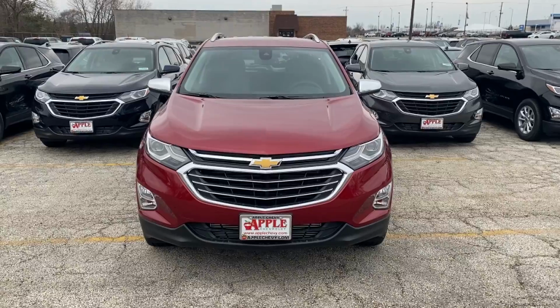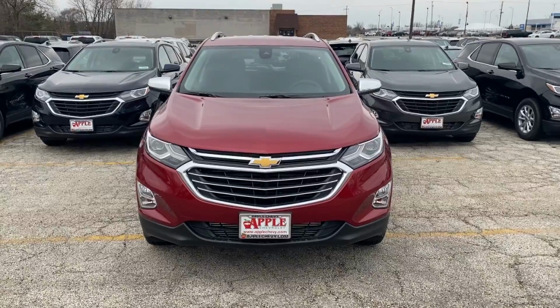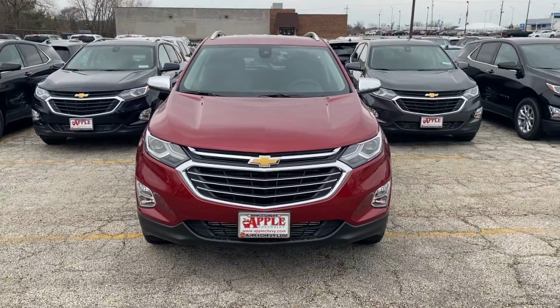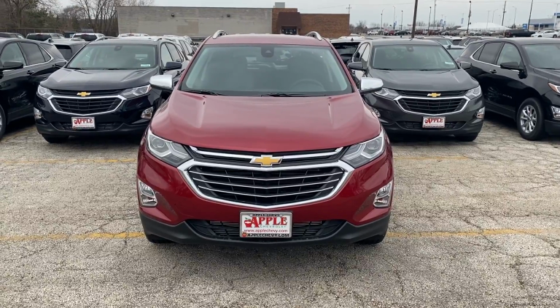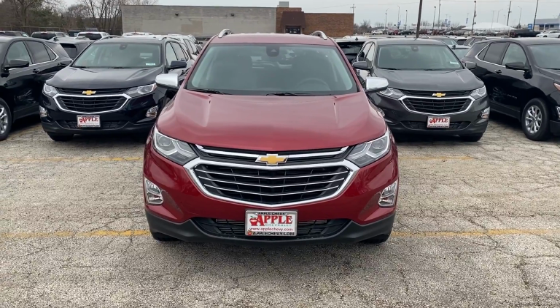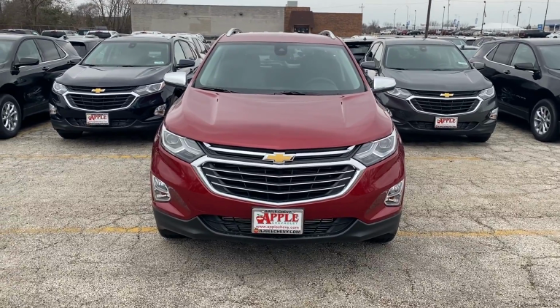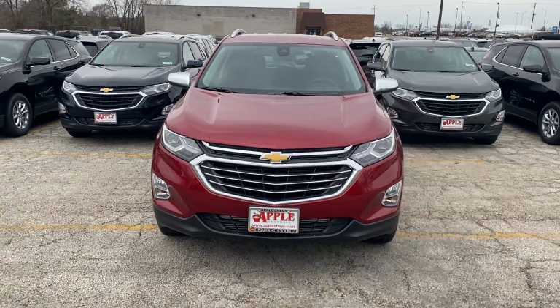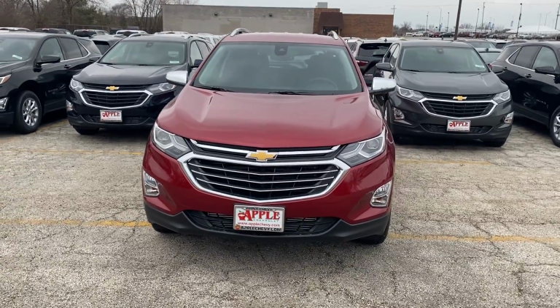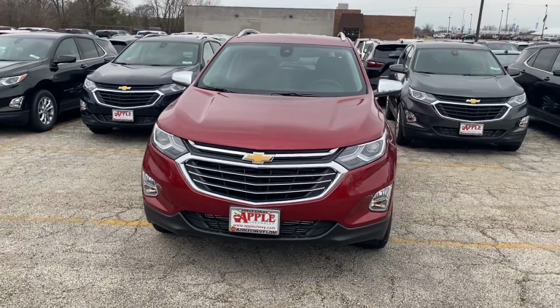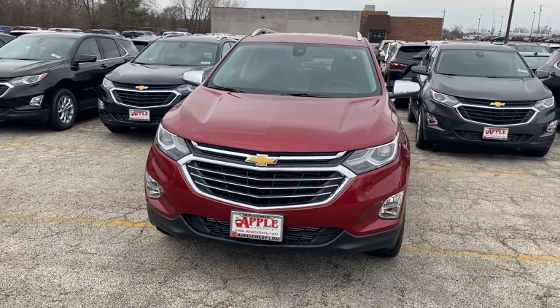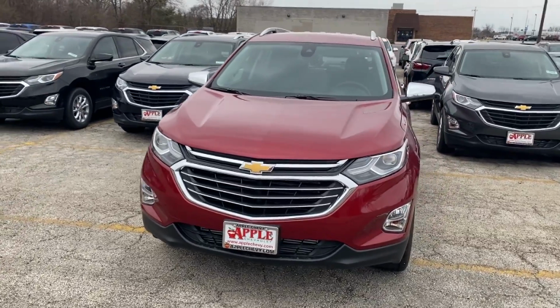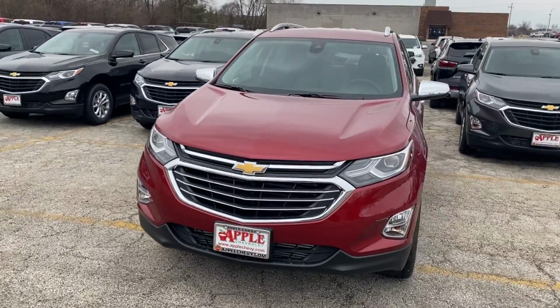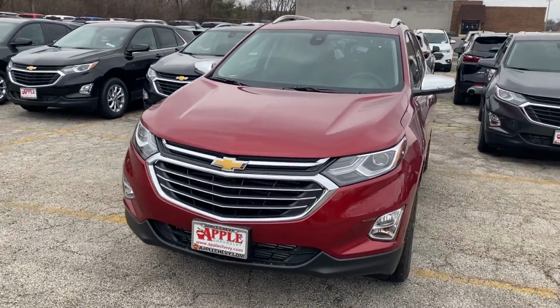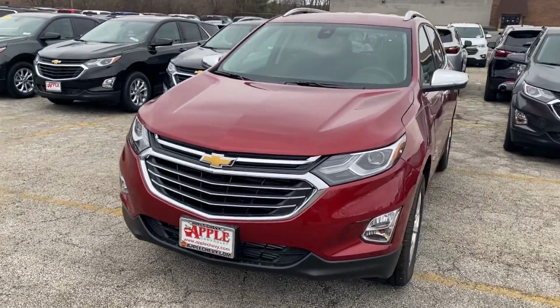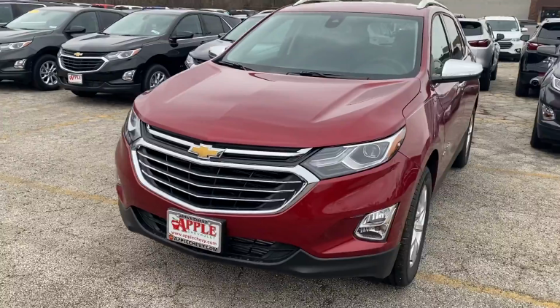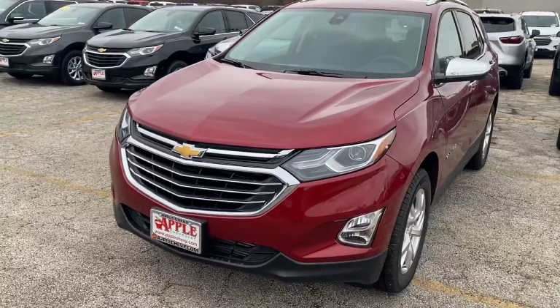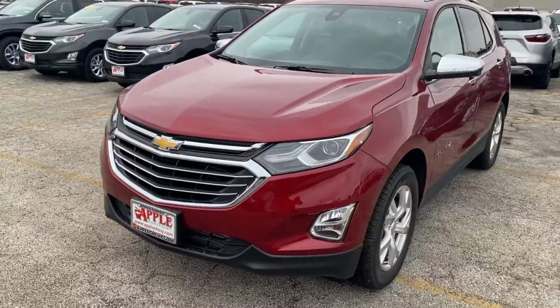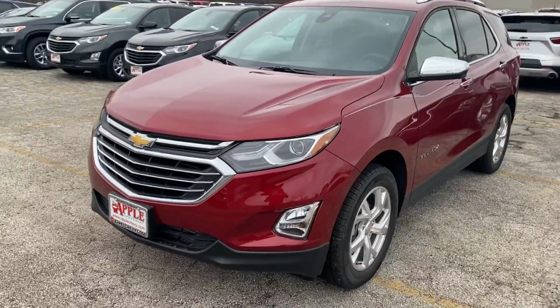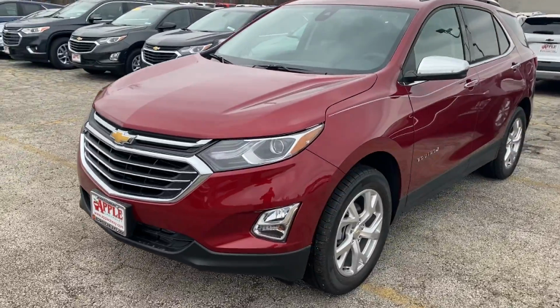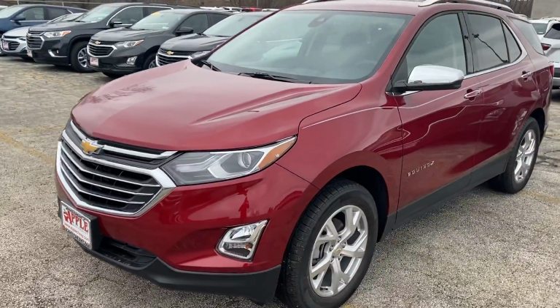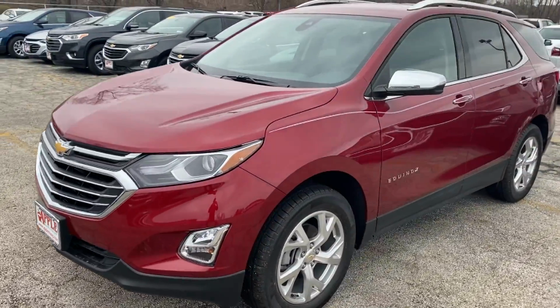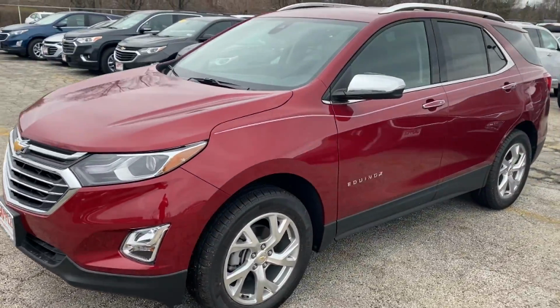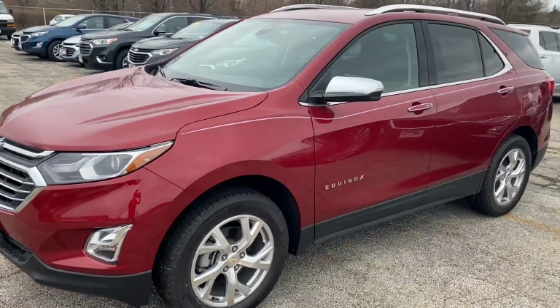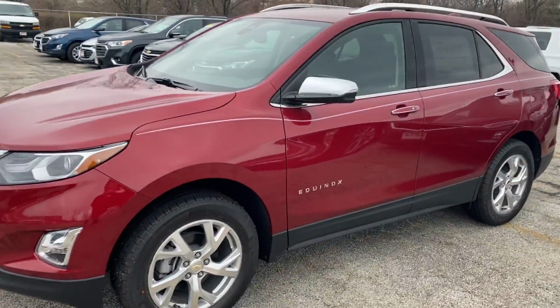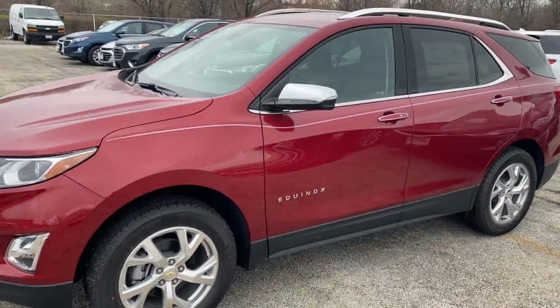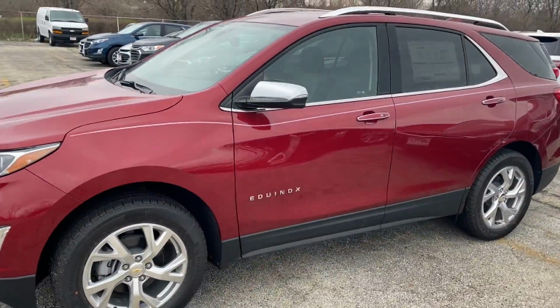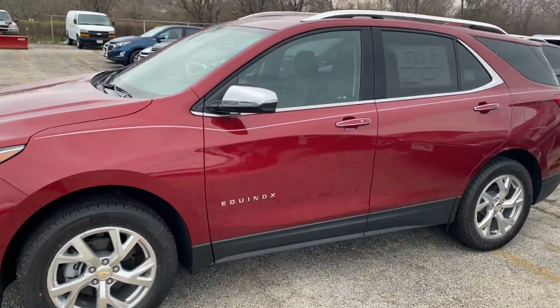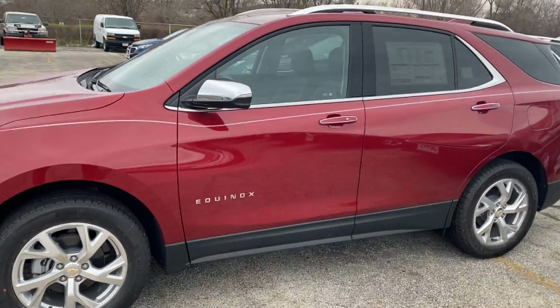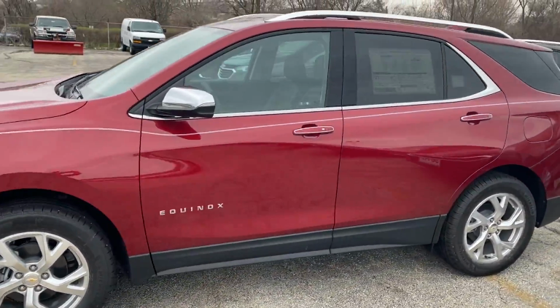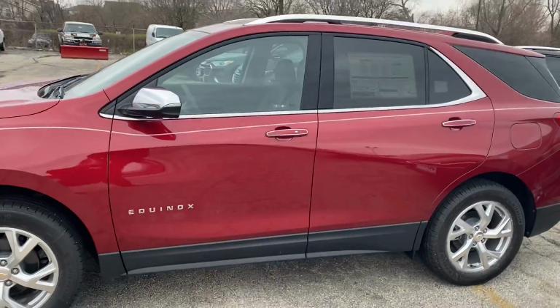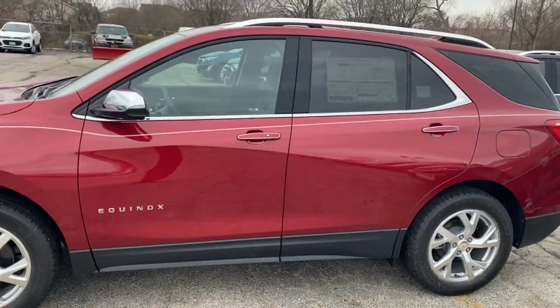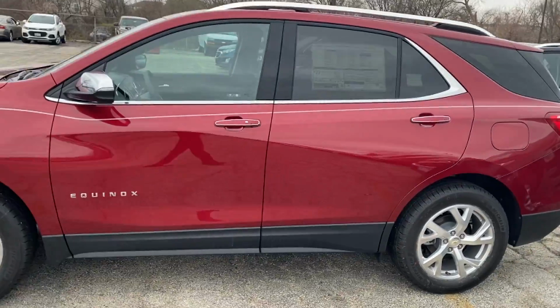Hey everyone, it's Johnny over at Apple Chevrolet in Tinley Park, Illinois. Today I'm standing in front of an all-new 2020 Chevy Equinox Premier.